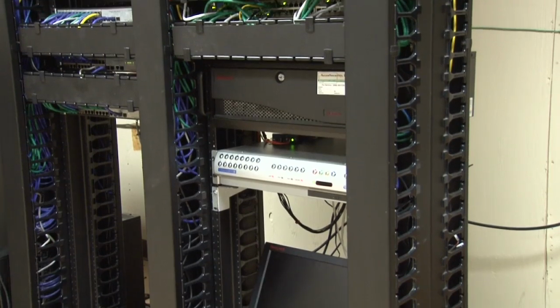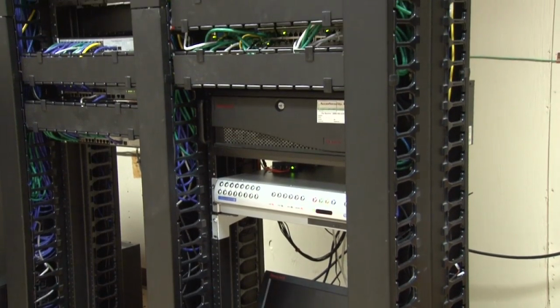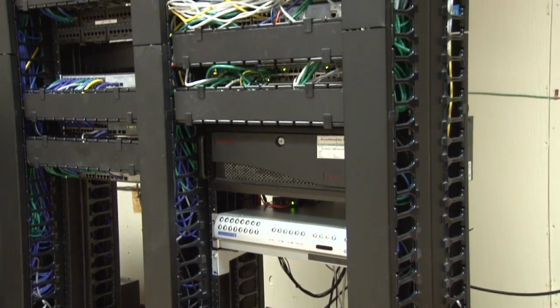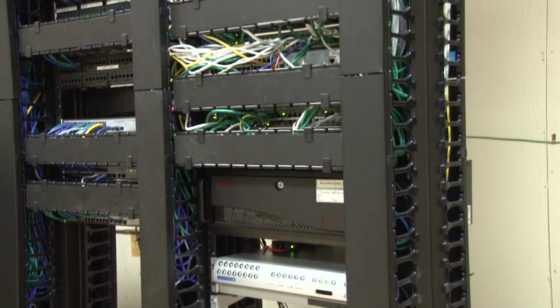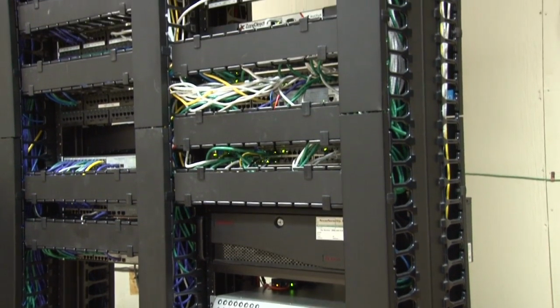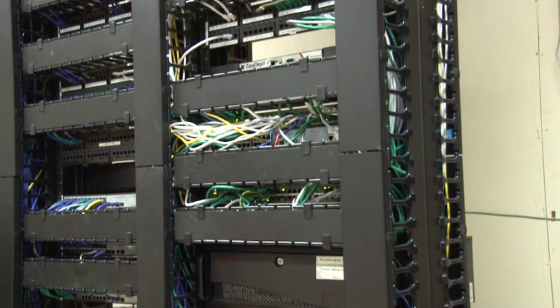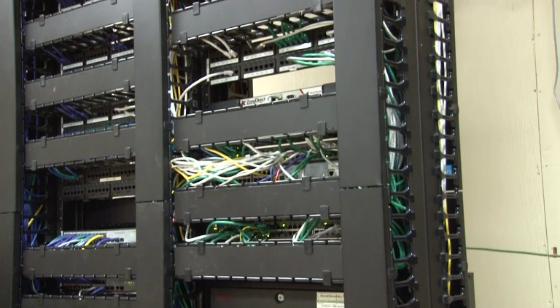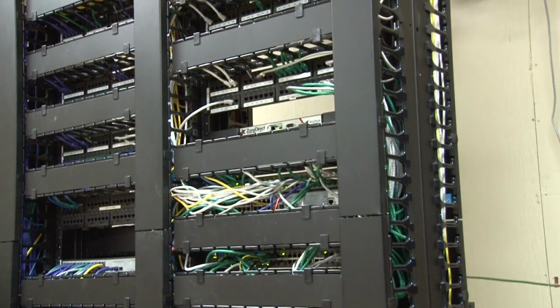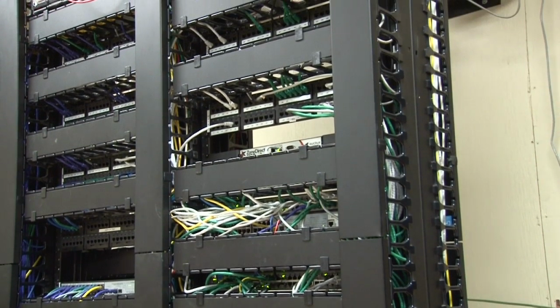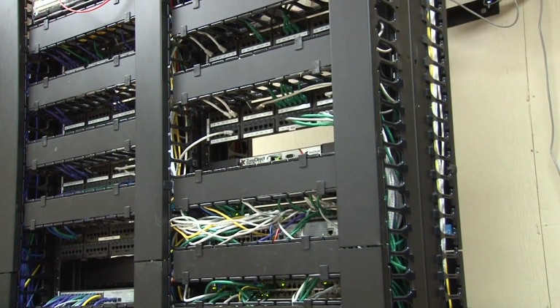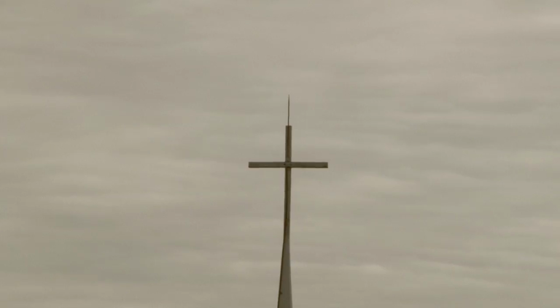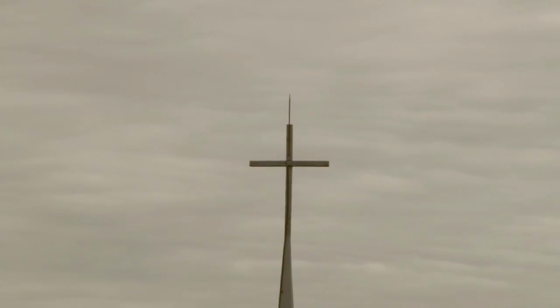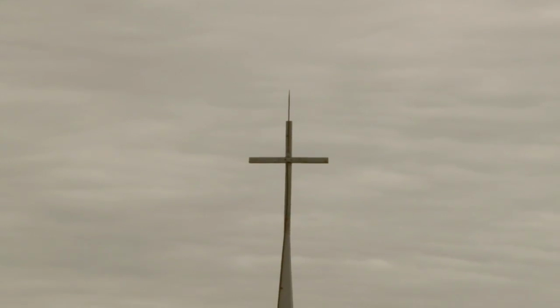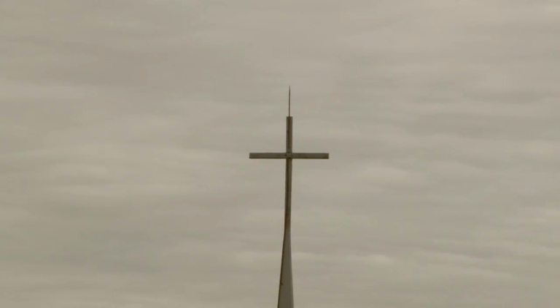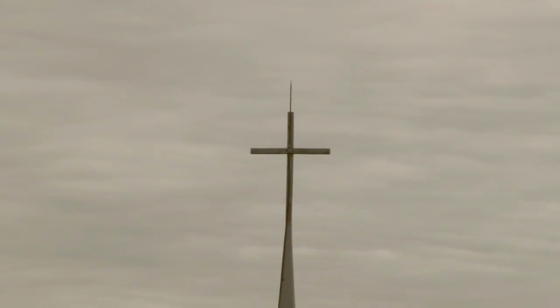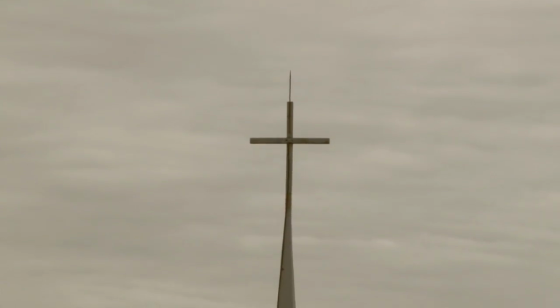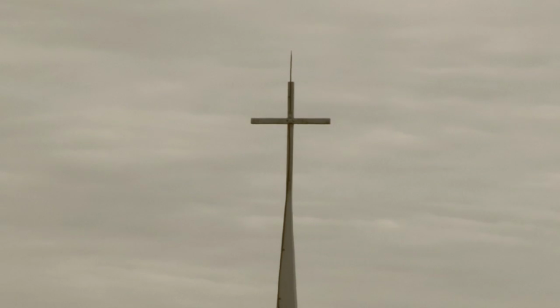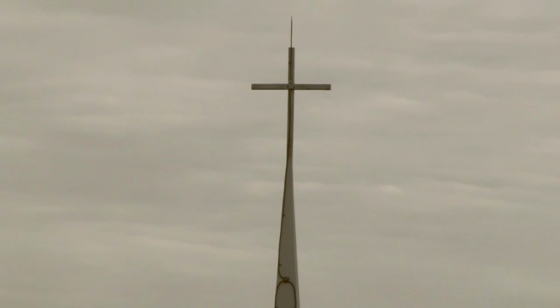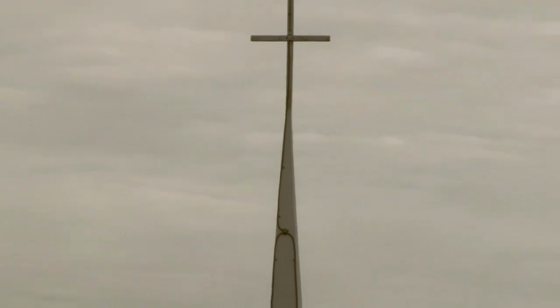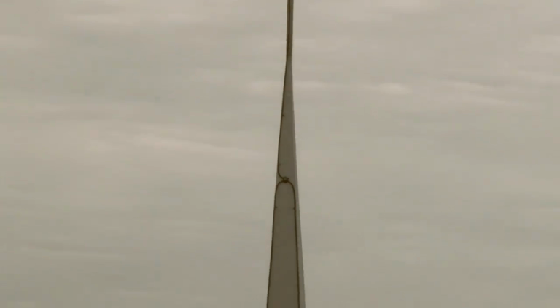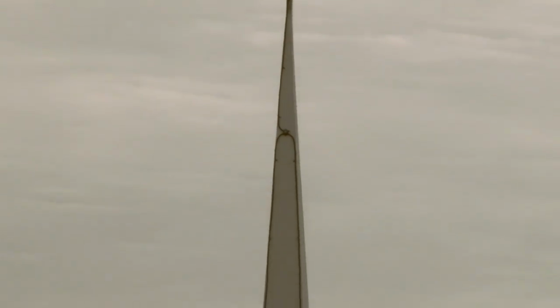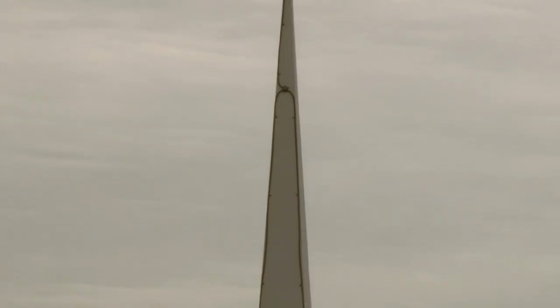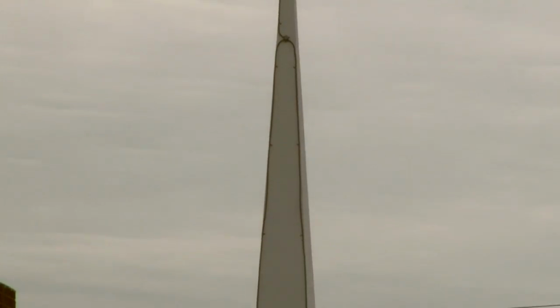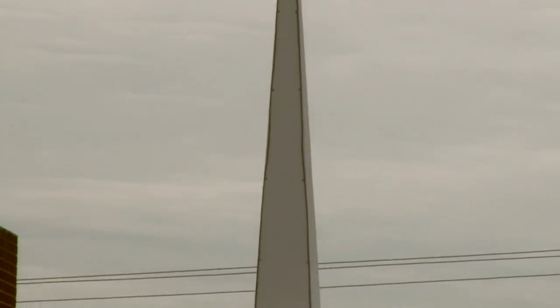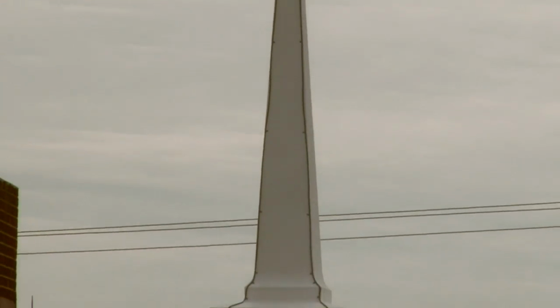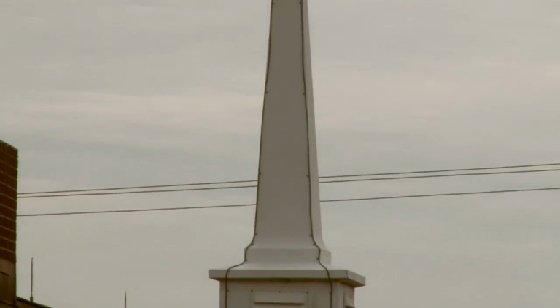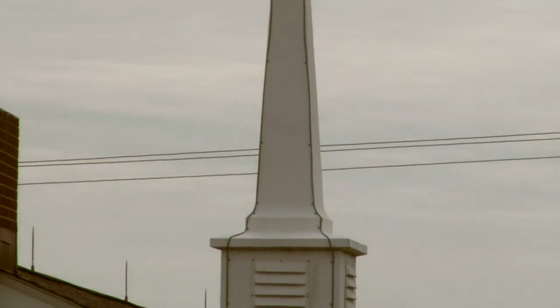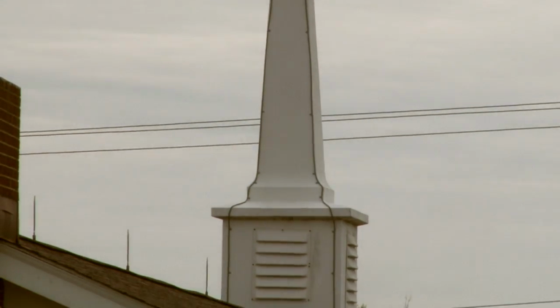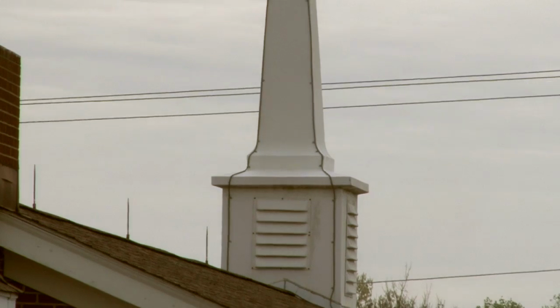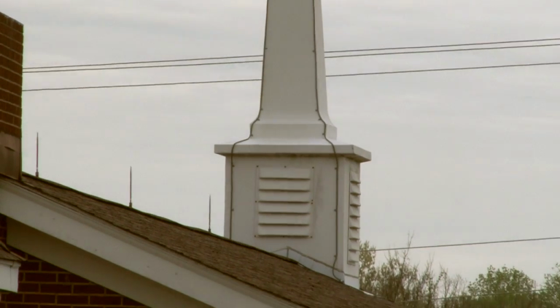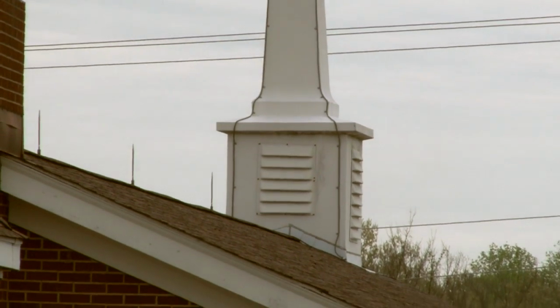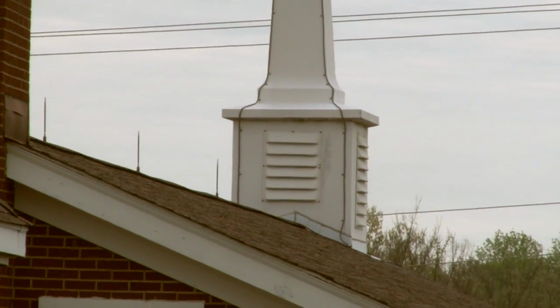We lost about $100,000 worth of equipment. The original church had steeple protection only. The new addition to the church had some lightning protection but in sporadic locations. None of these were interconnected.